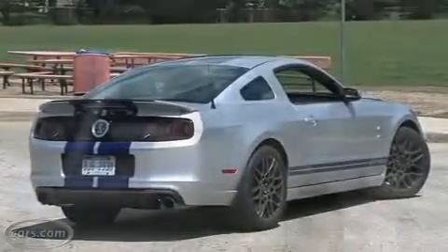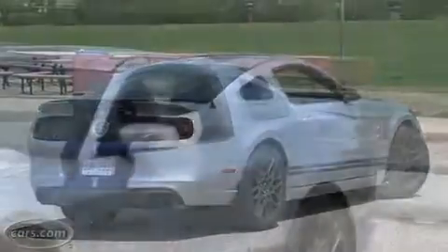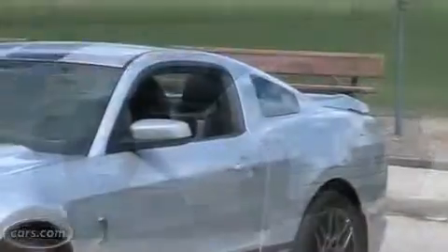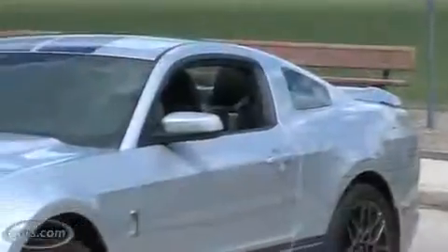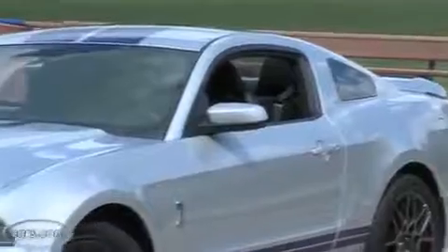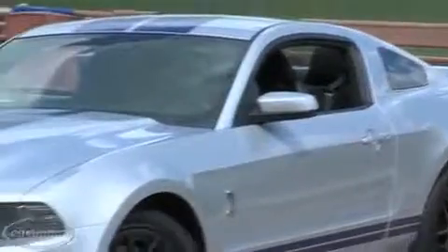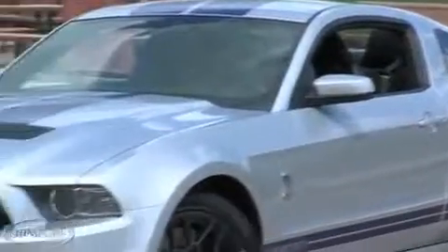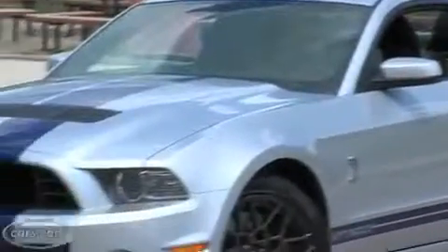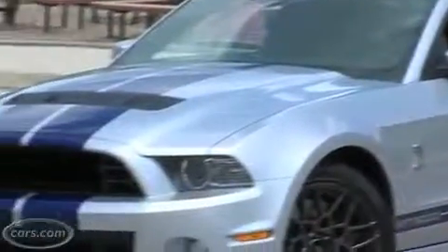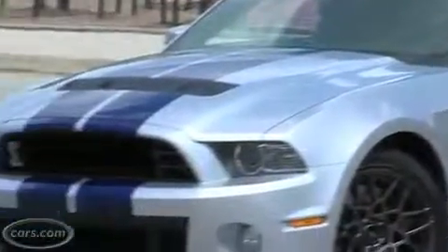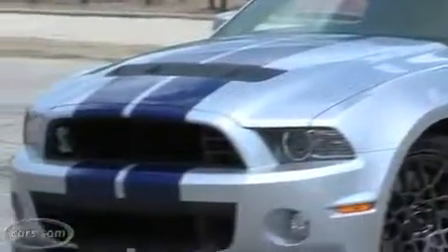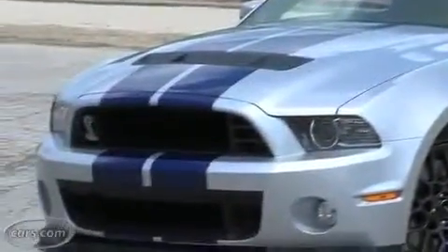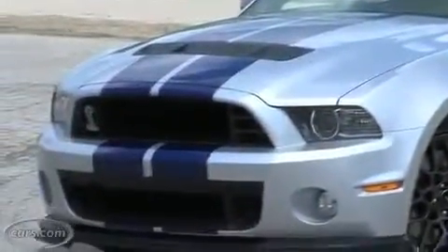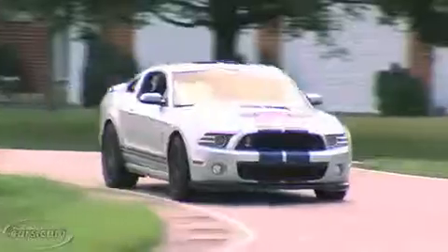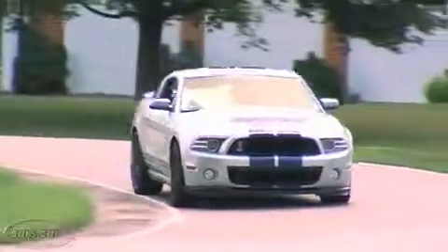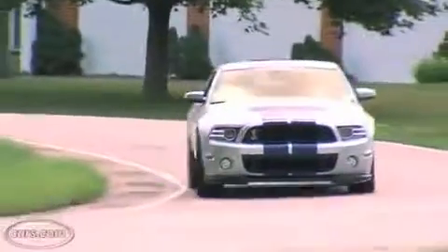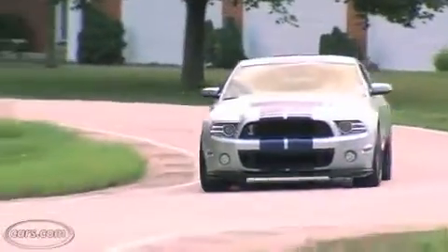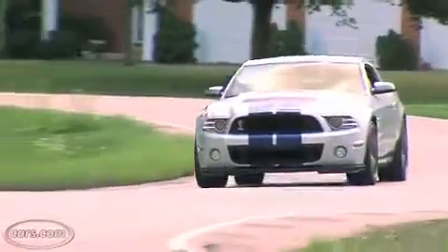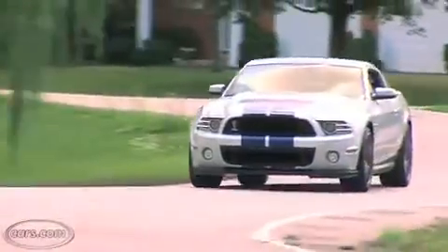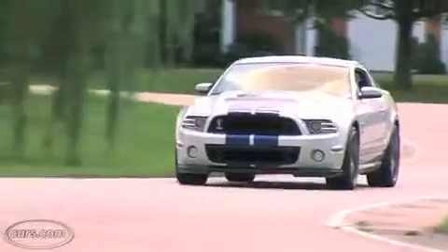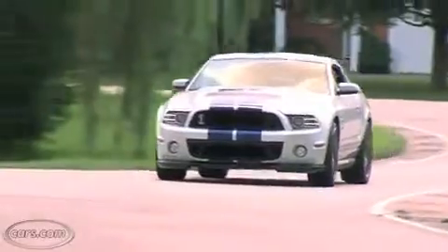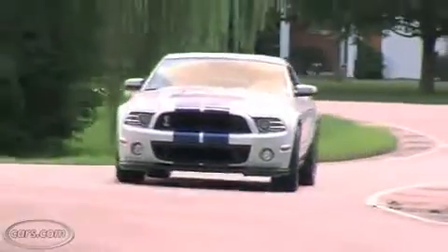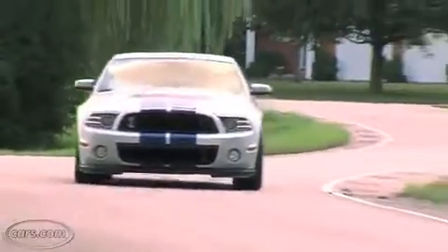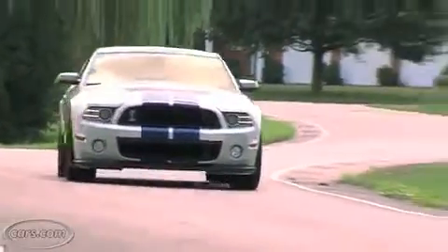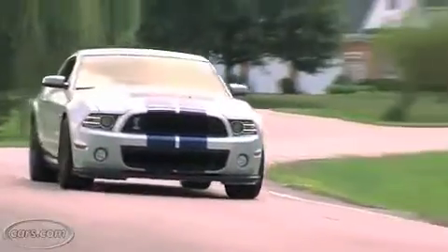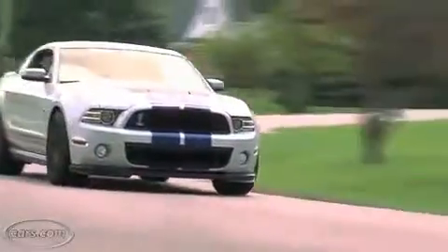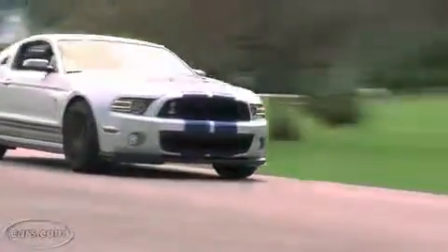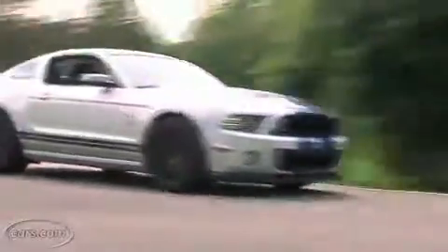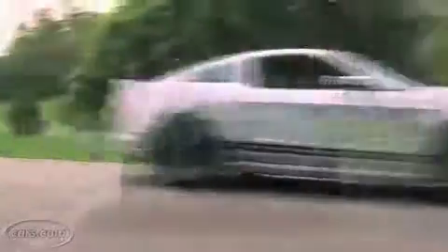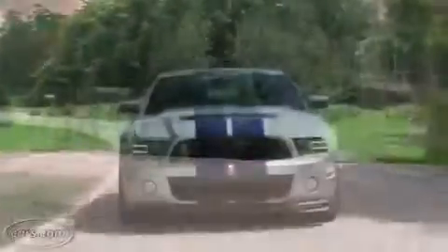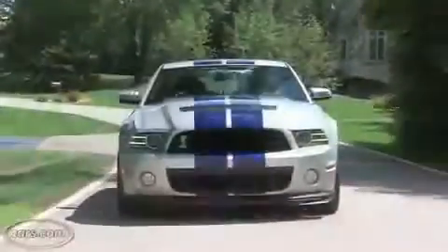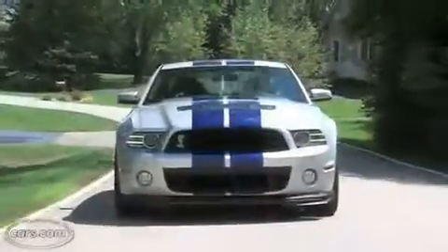662 horsepower, 631 pound-feet of torque, and a top speed of more than 200 miles per hour. But what sets this car apart from the others is that it can be brash and unruly one minute and tame the next.